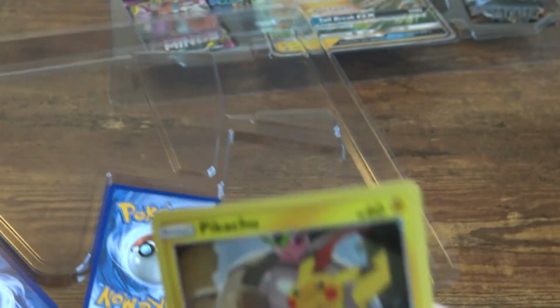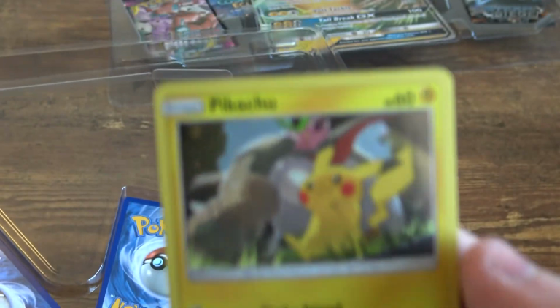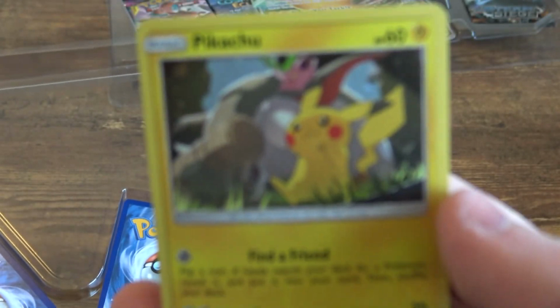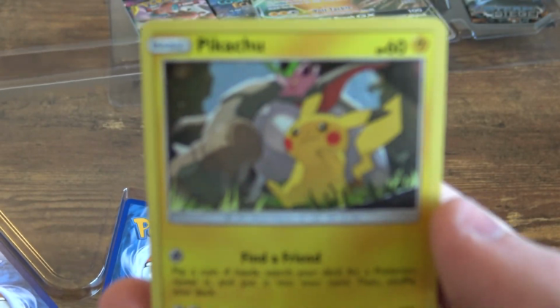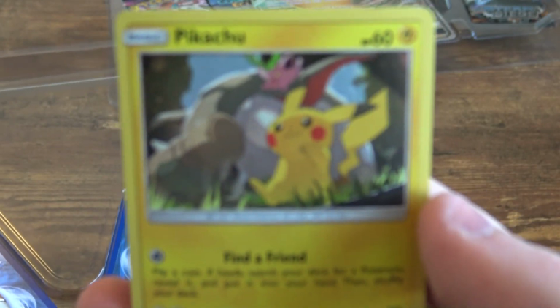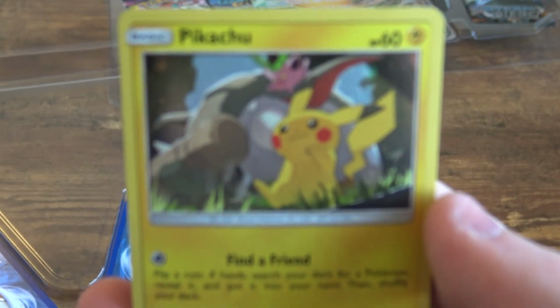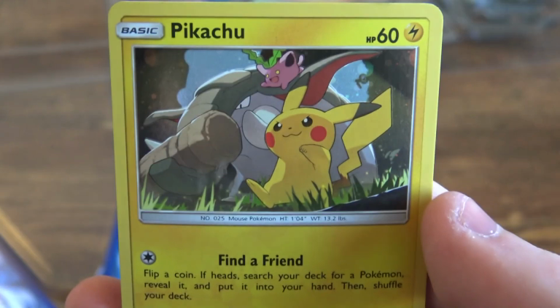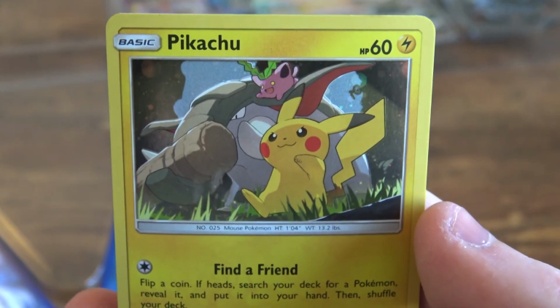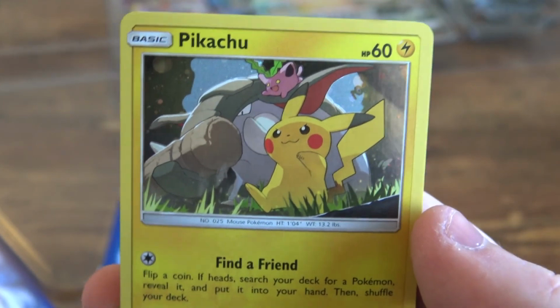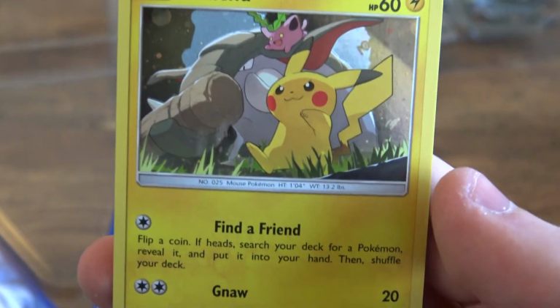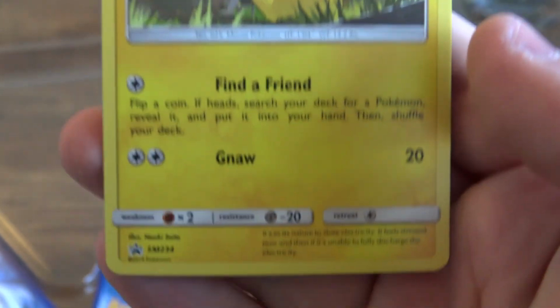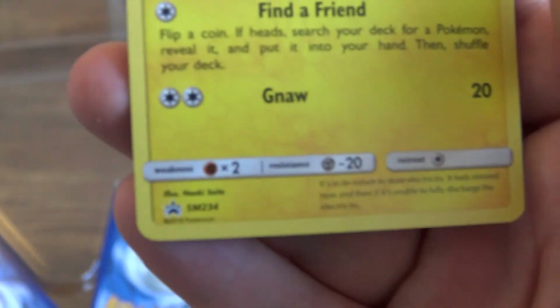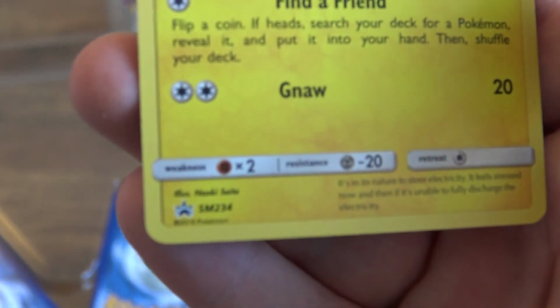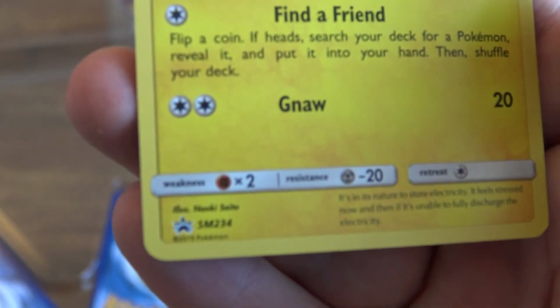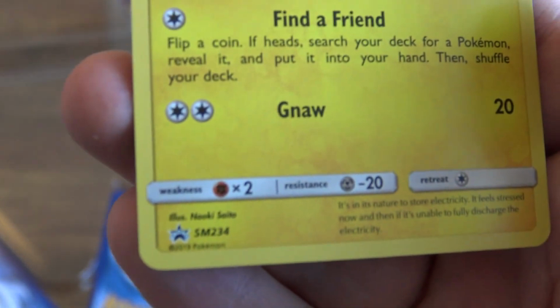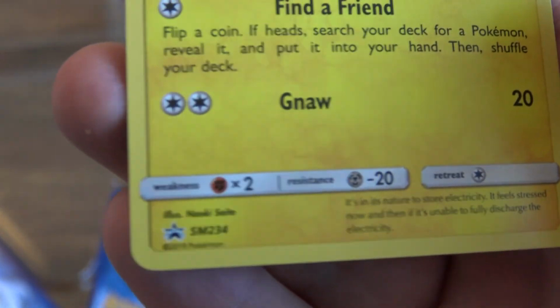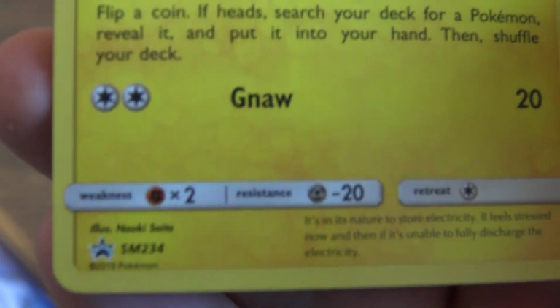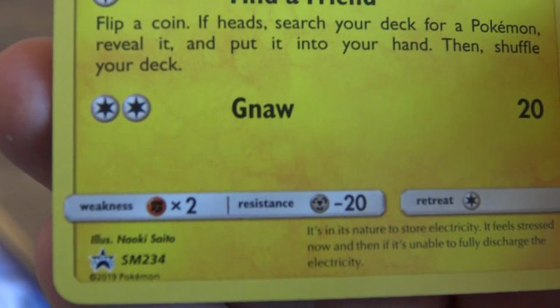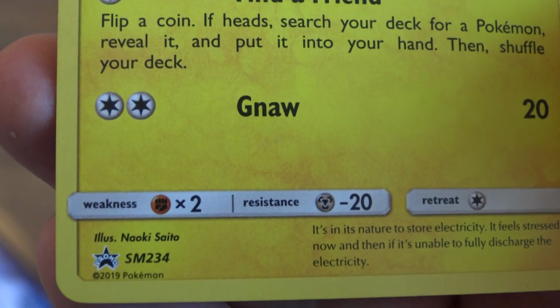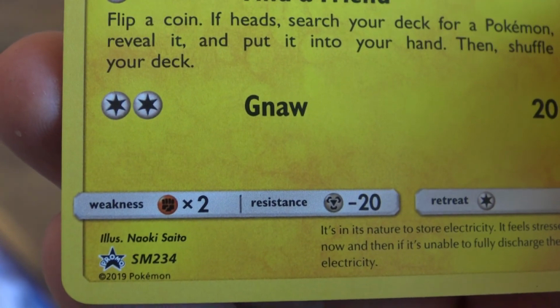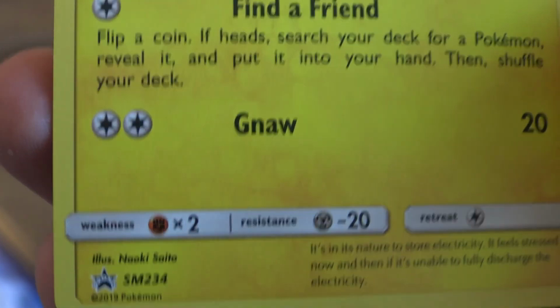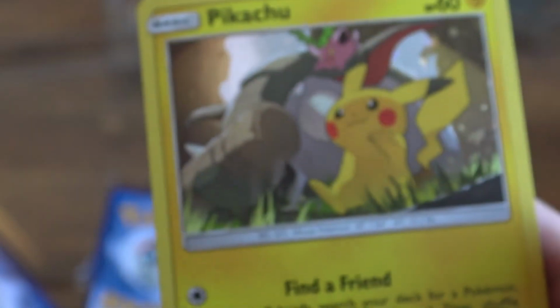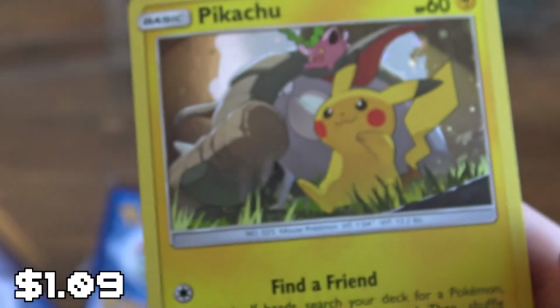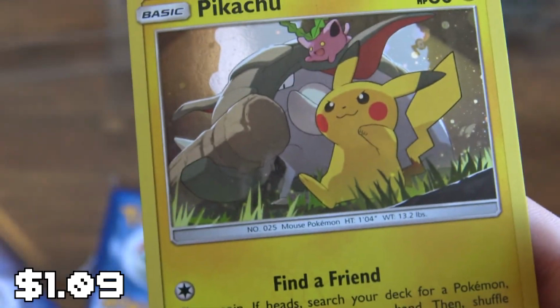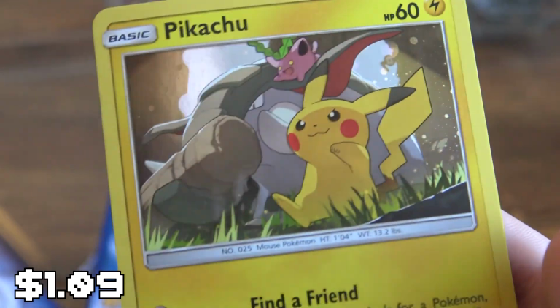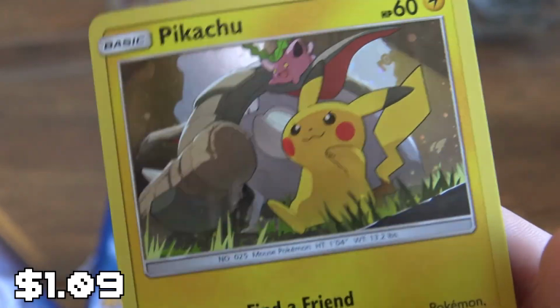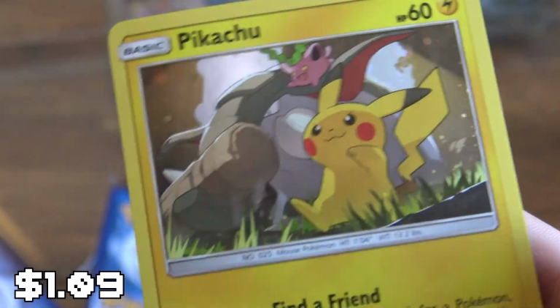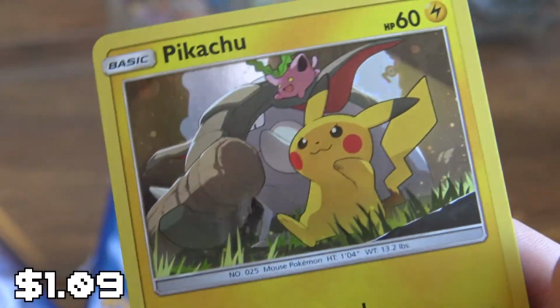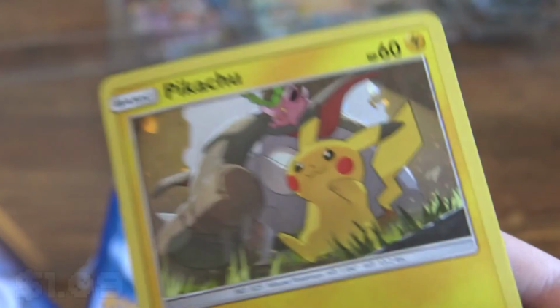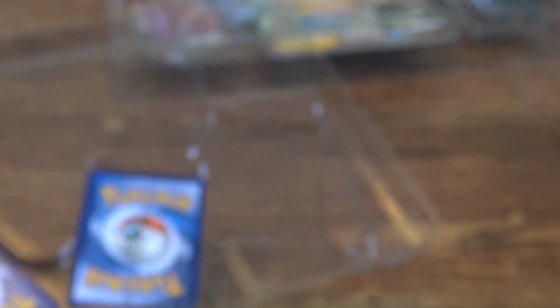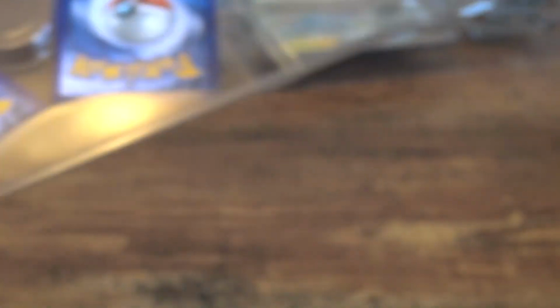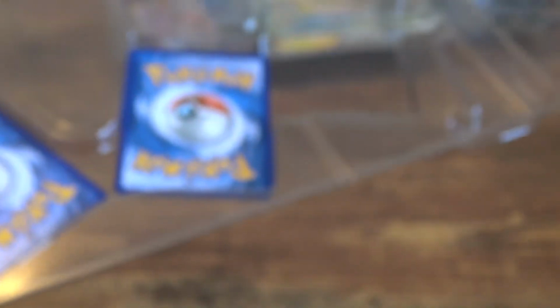We got a nice little Pikachu as well. The camera looks like it's having a really hard time focusing, but that one is also a promo. Not a bad card. Nice little holographic dust in the background. Very nice.